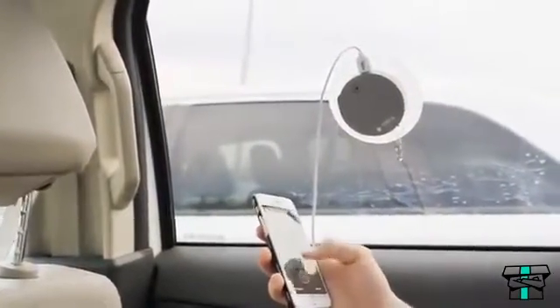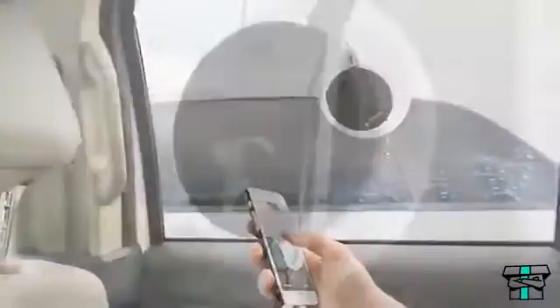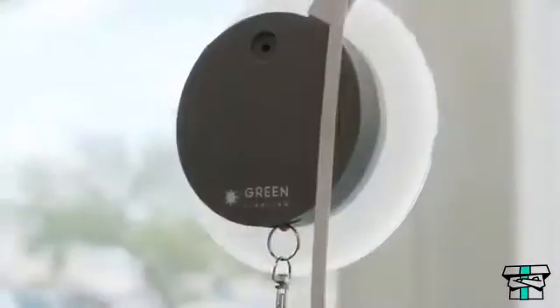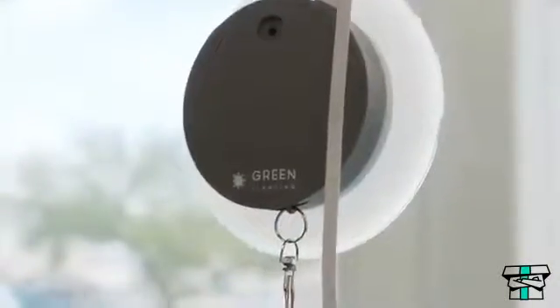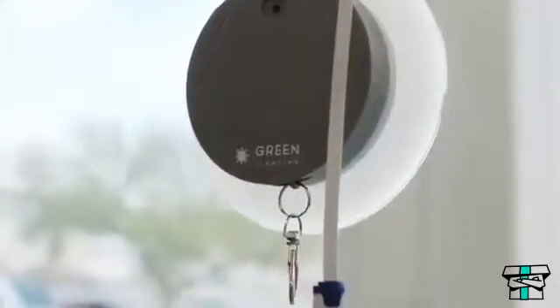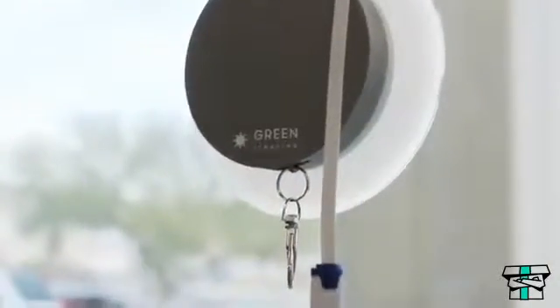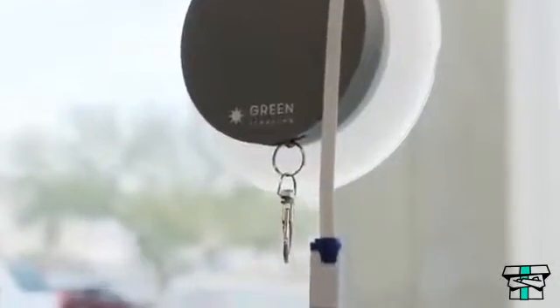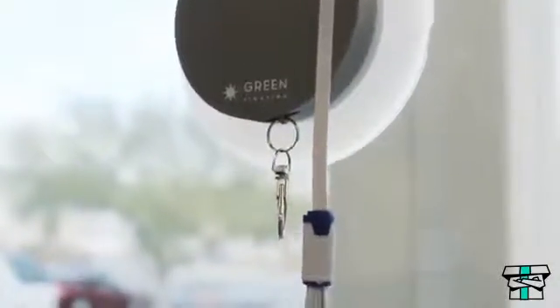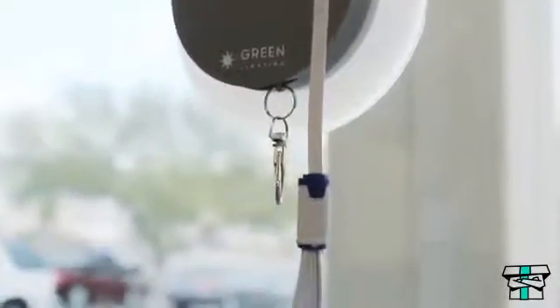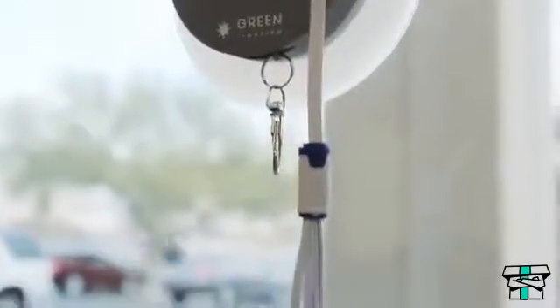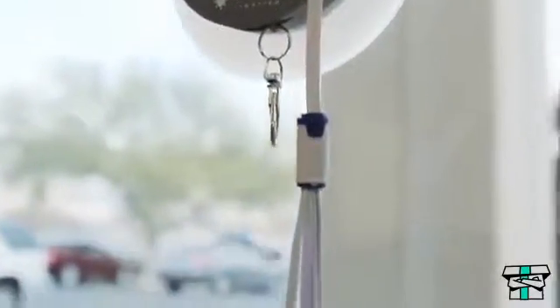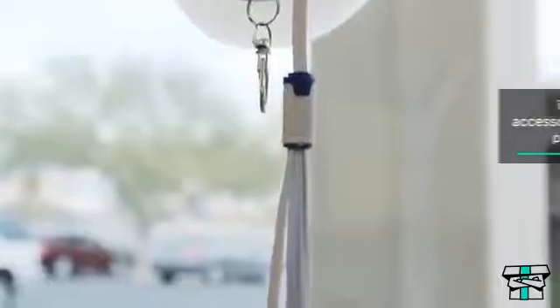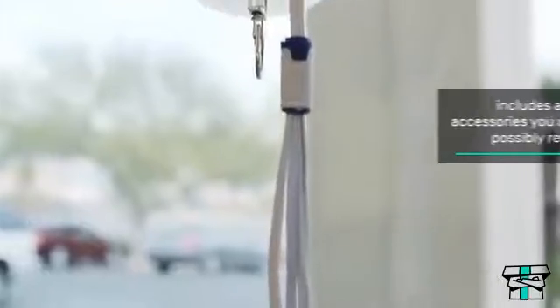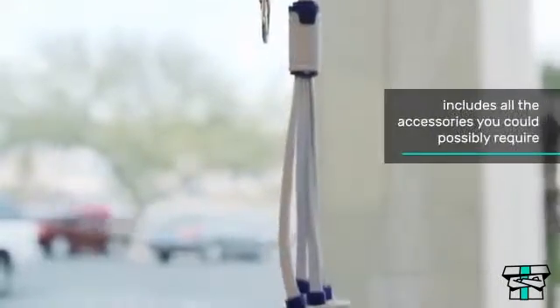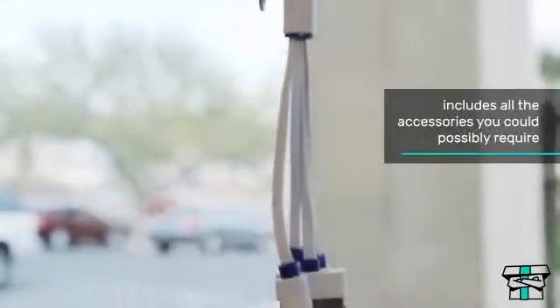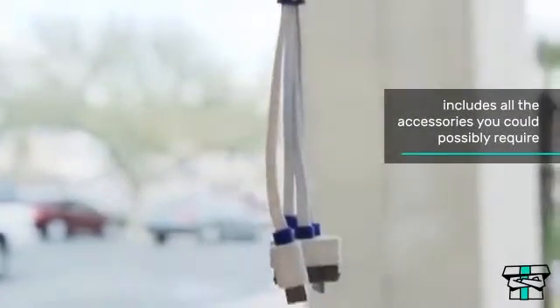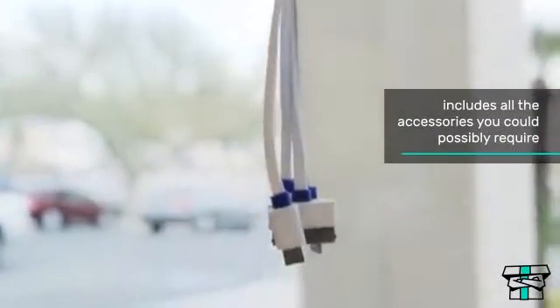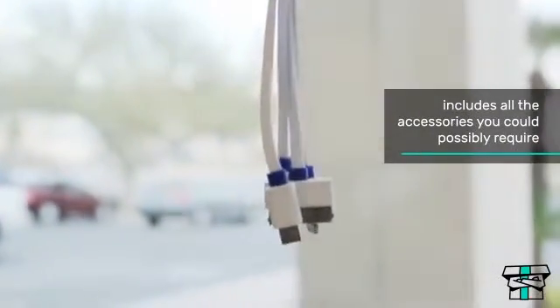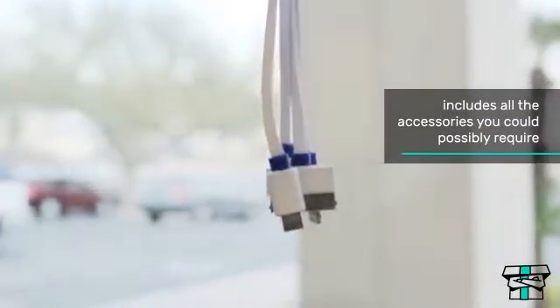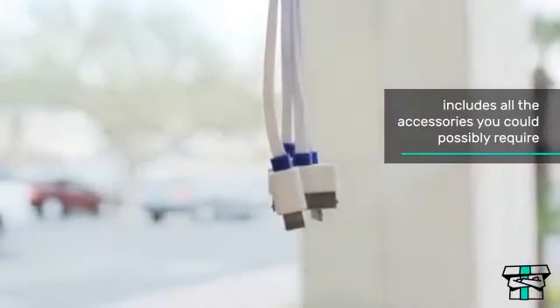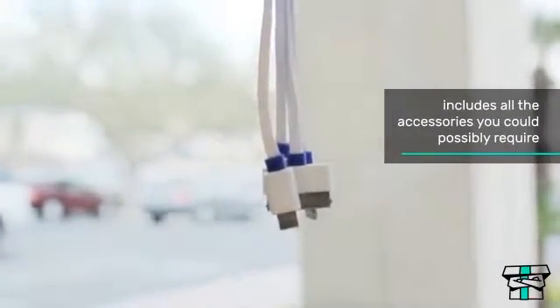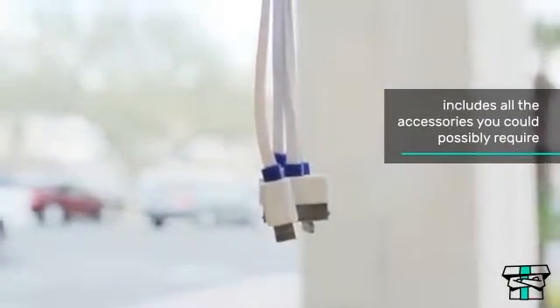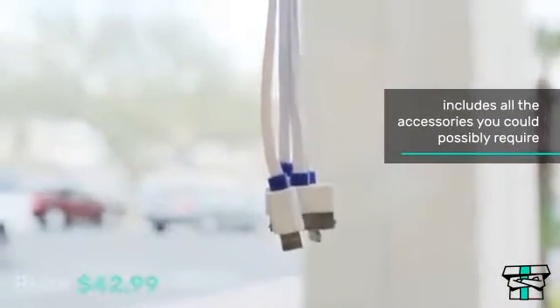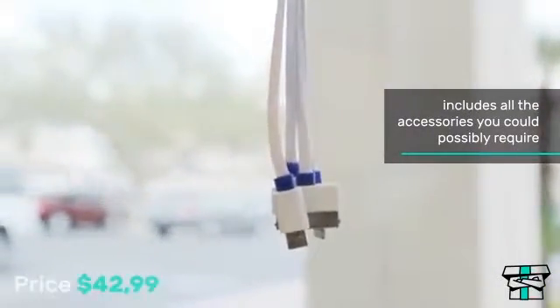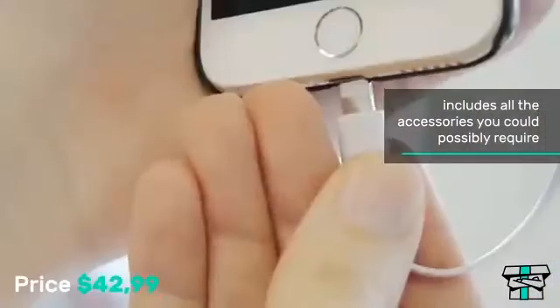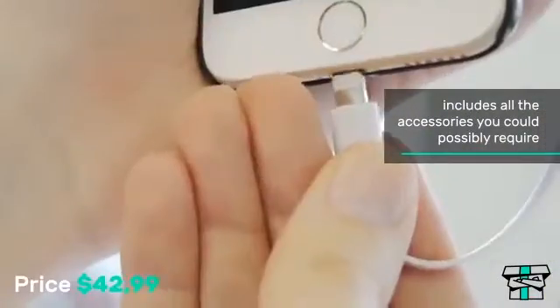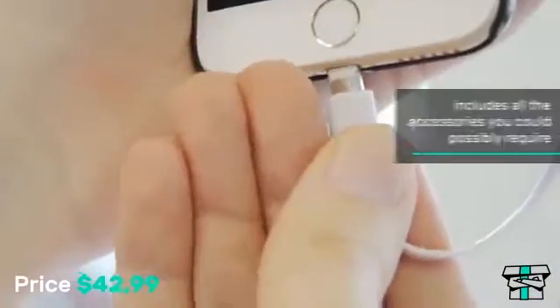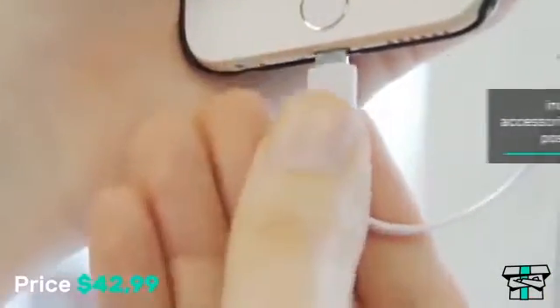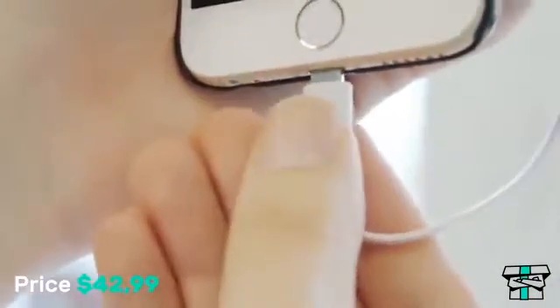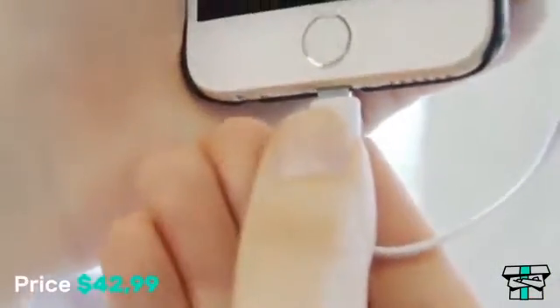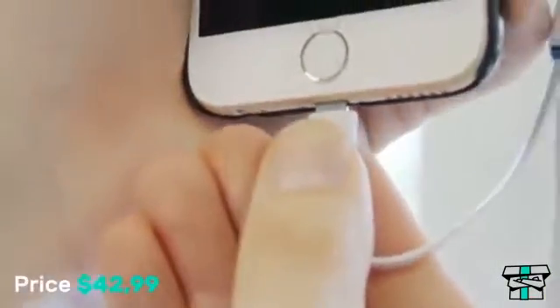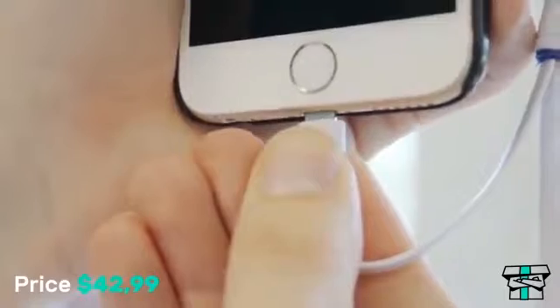An attached USB cable is available for when you want to quickly recharge the internal battery via your computer, so you can be prepared even before you hit the road.